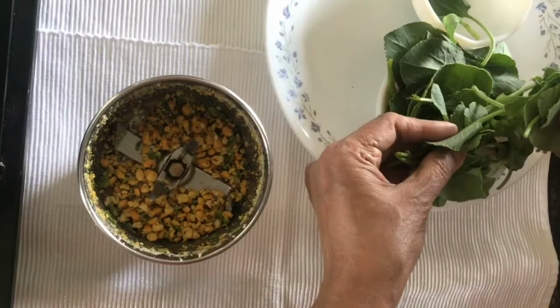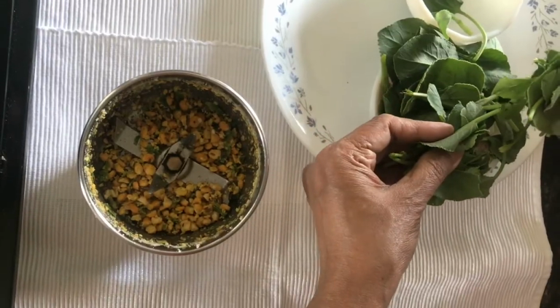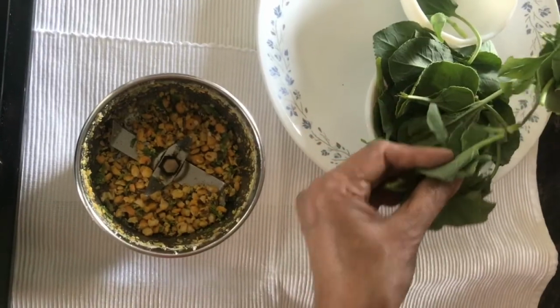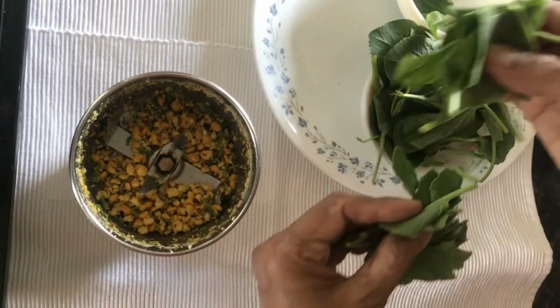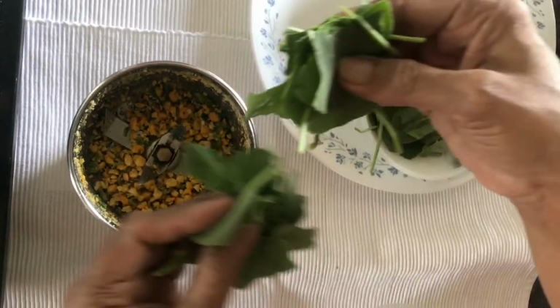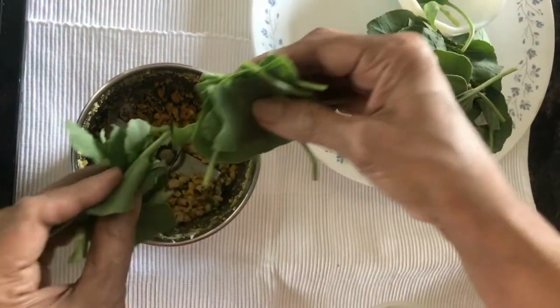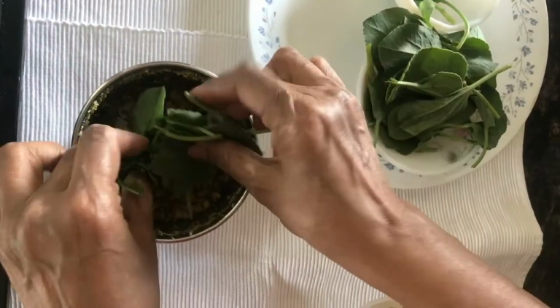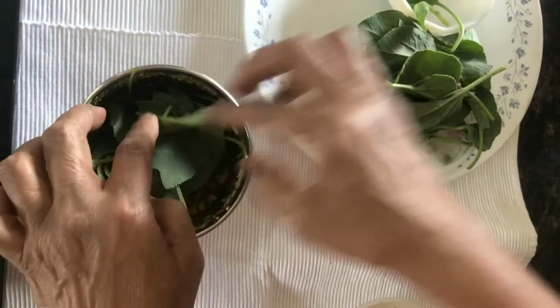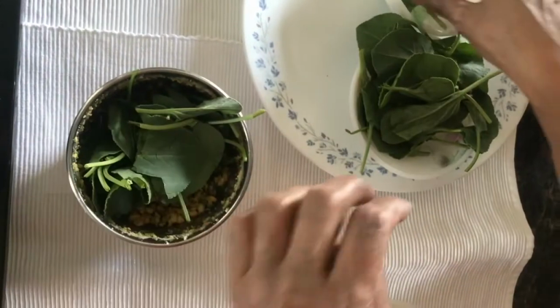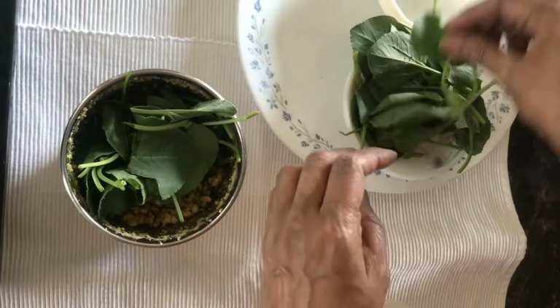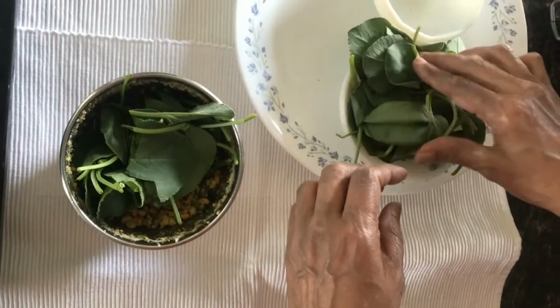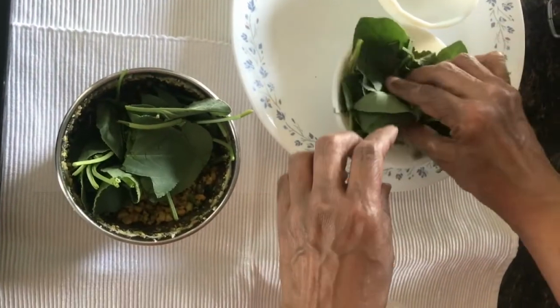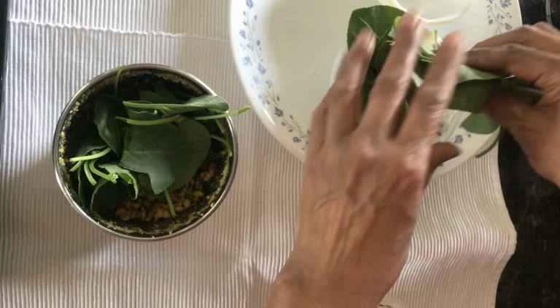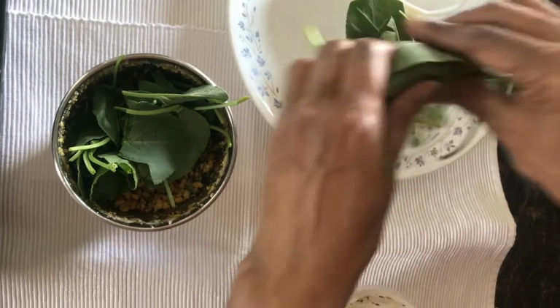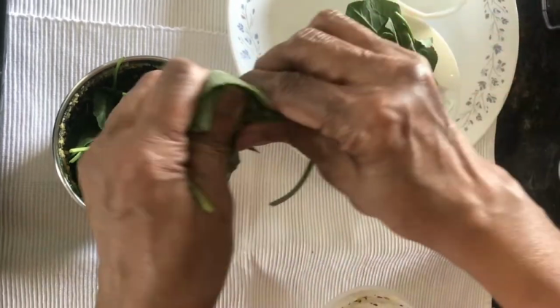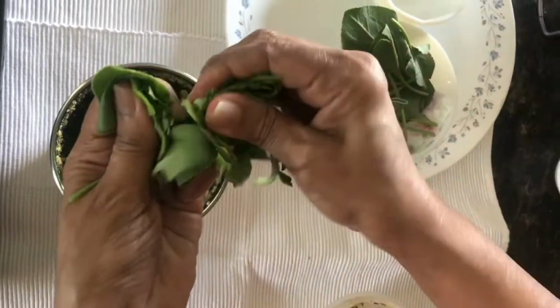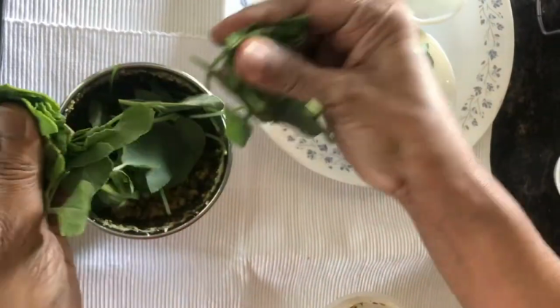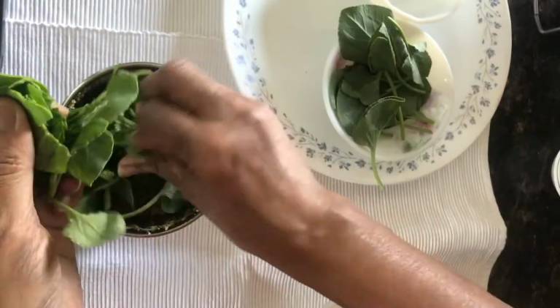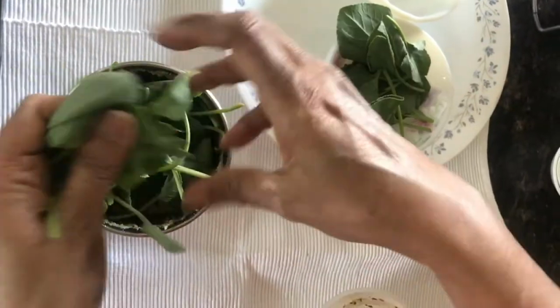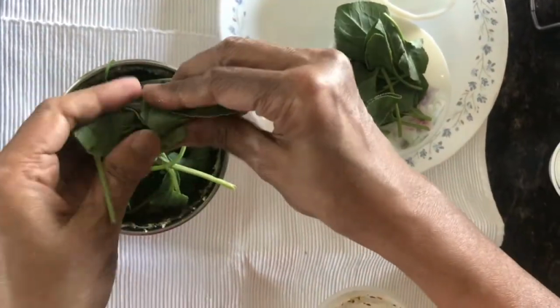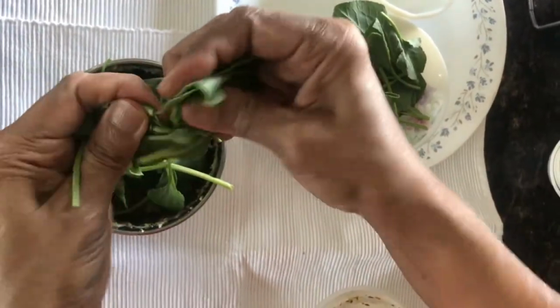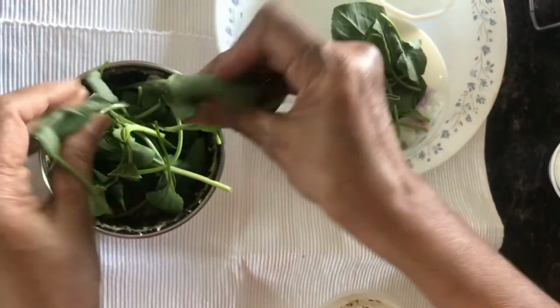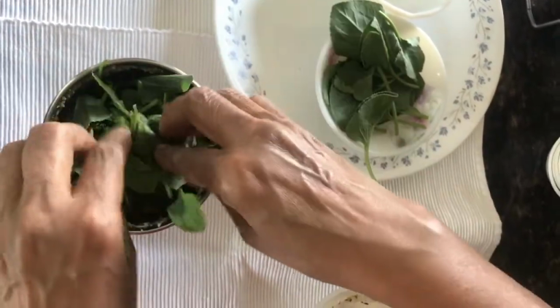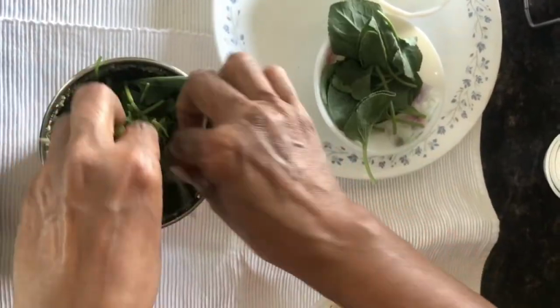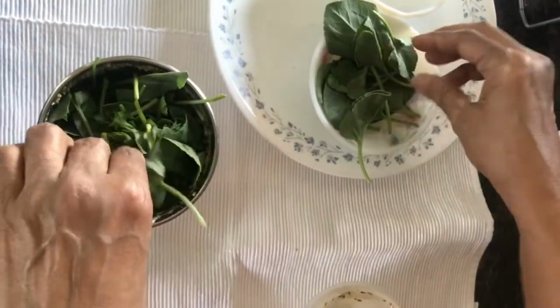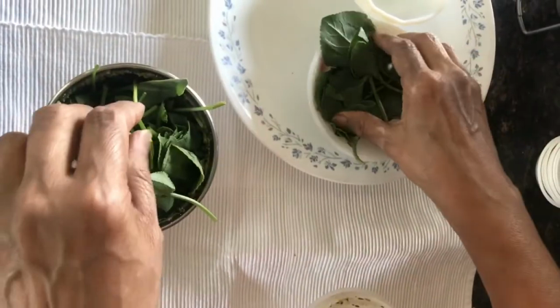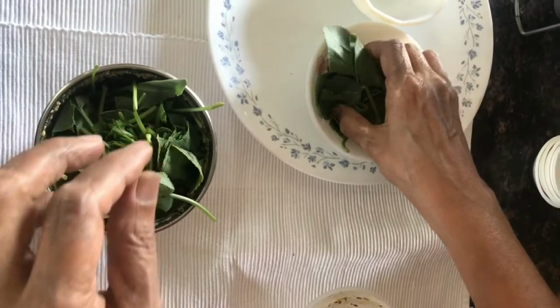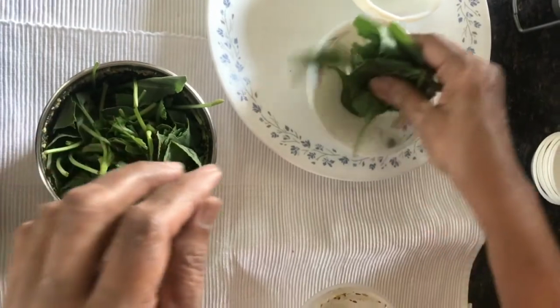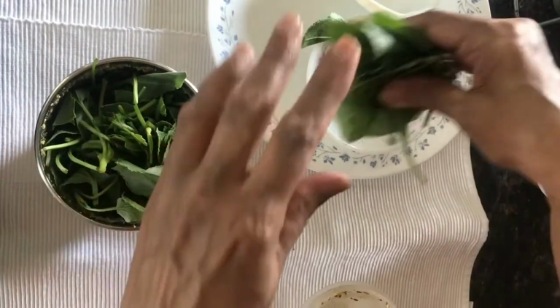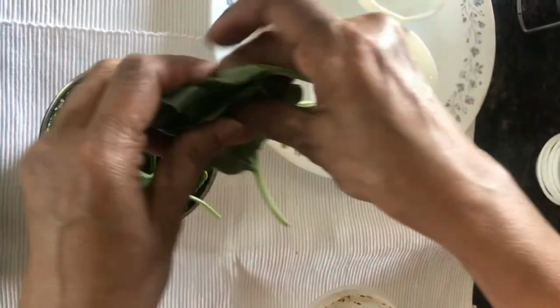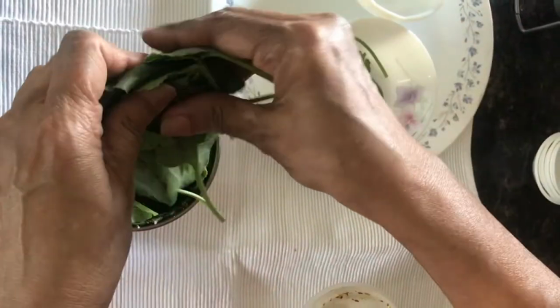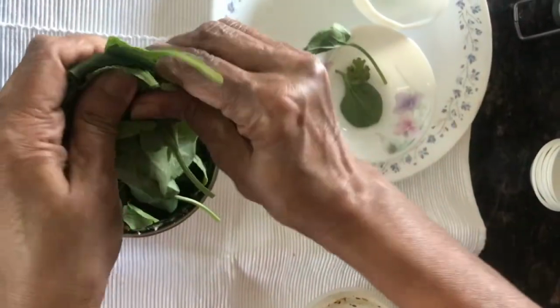You do not need to use a knife to cut the sorrel leaves — you can just tear them apart so the flavor stays intact. After adding all the sorrel leaves, just give it a quick mix; do not crush them.